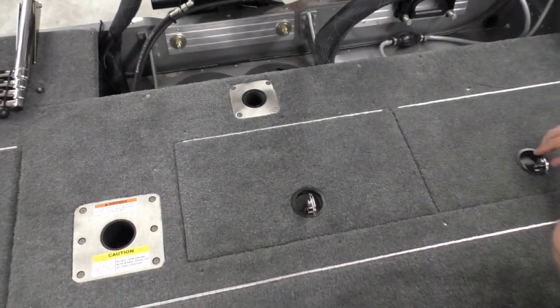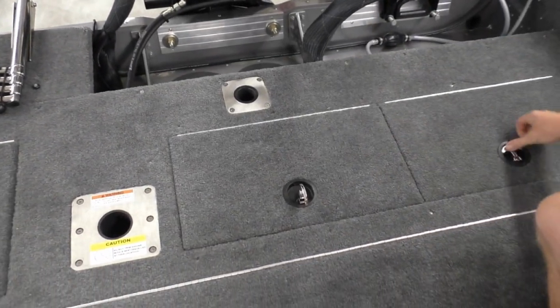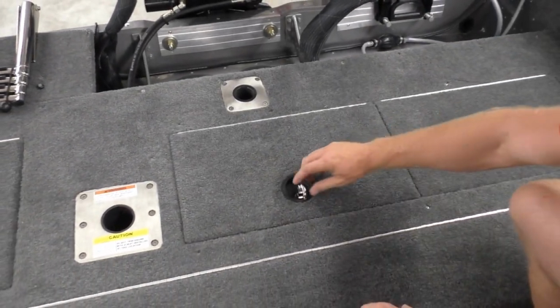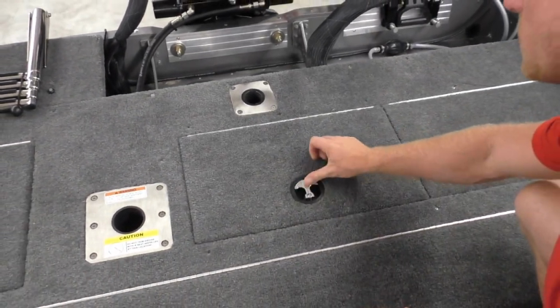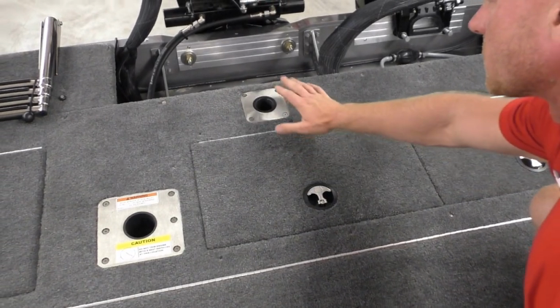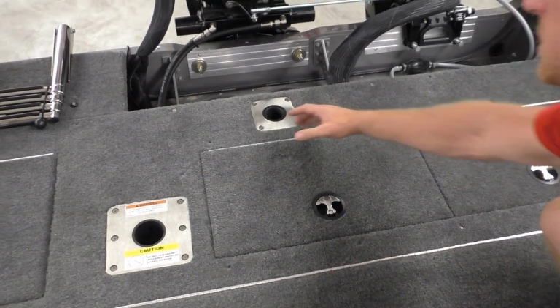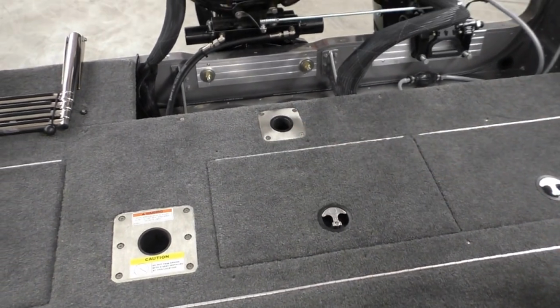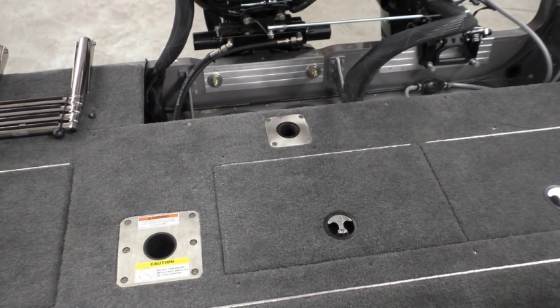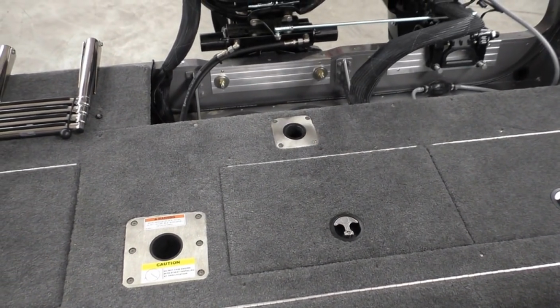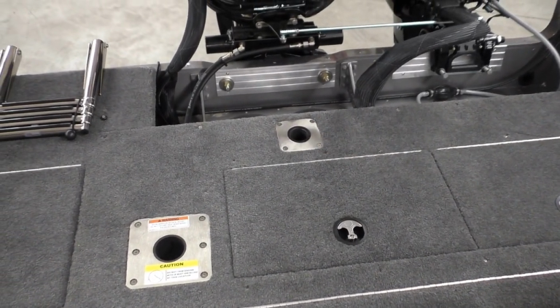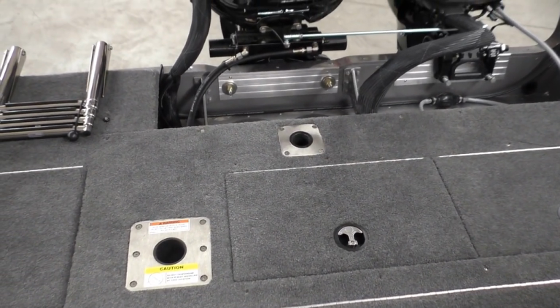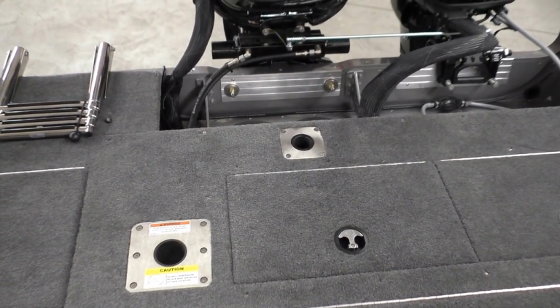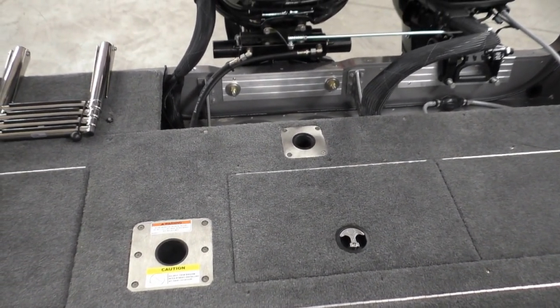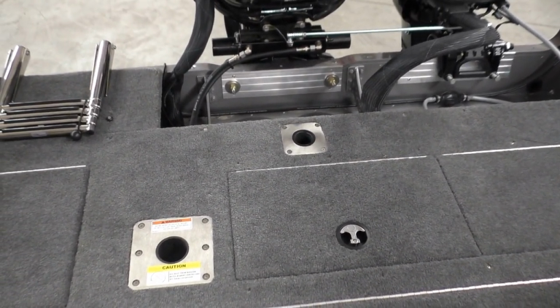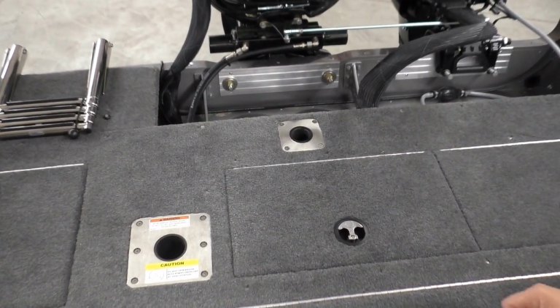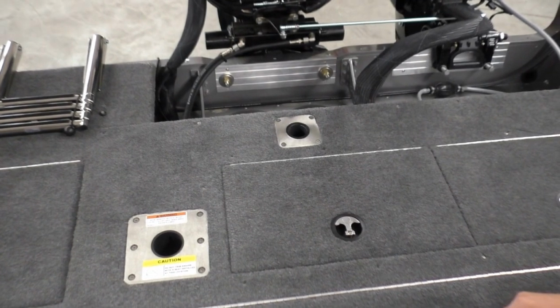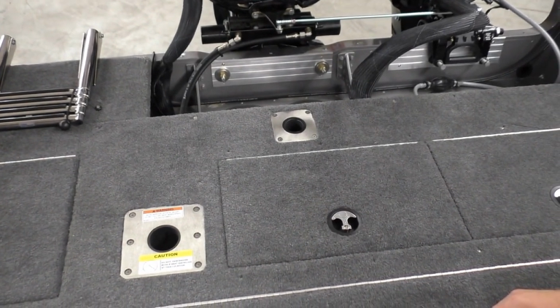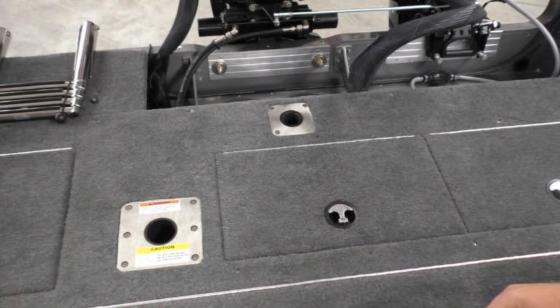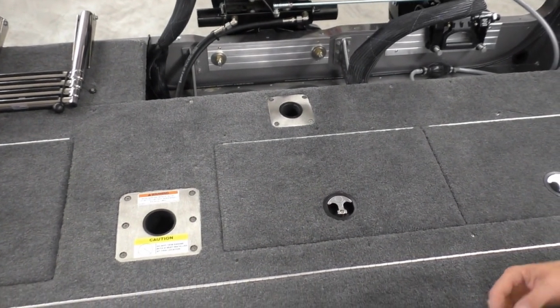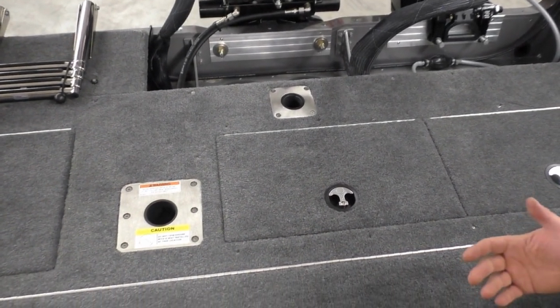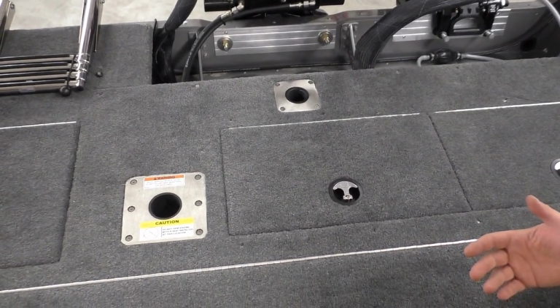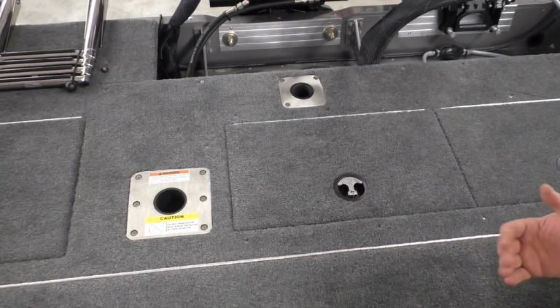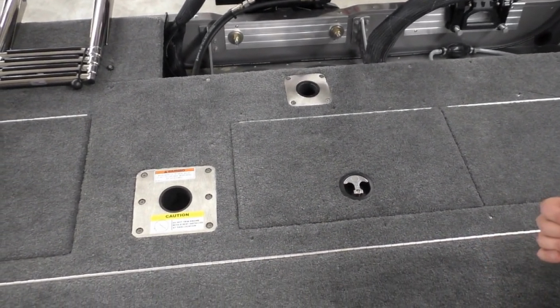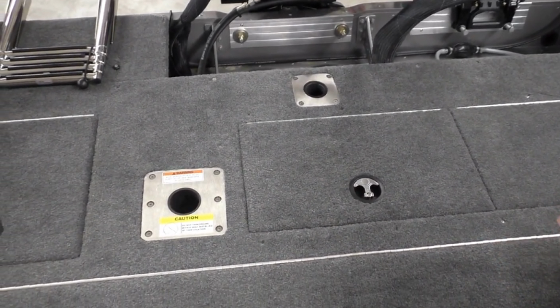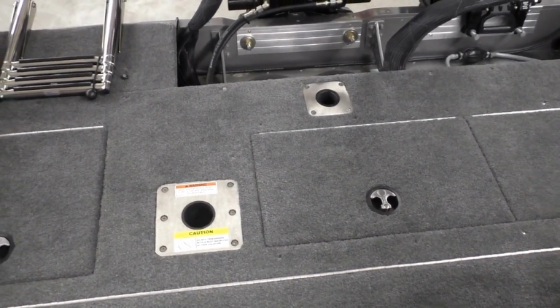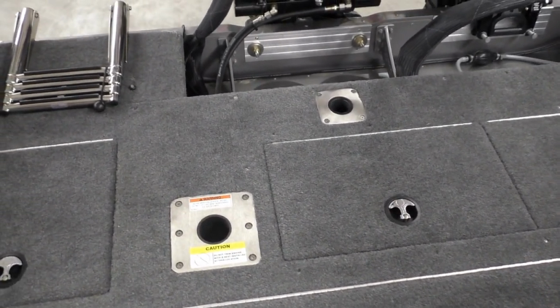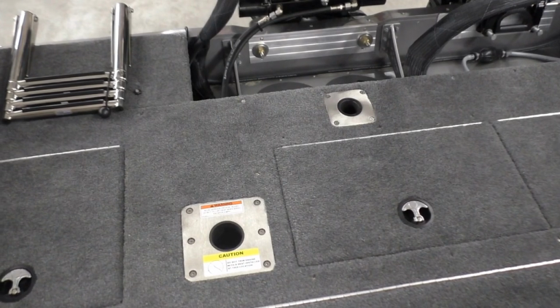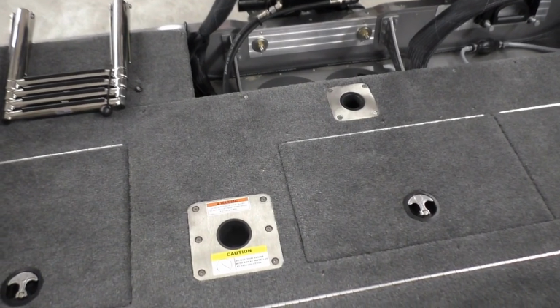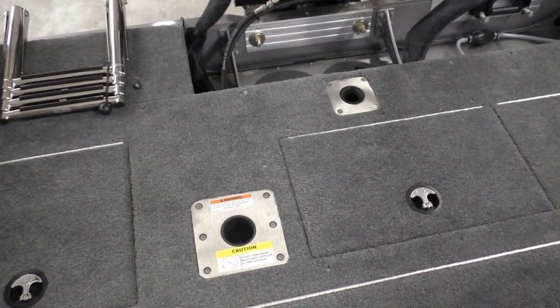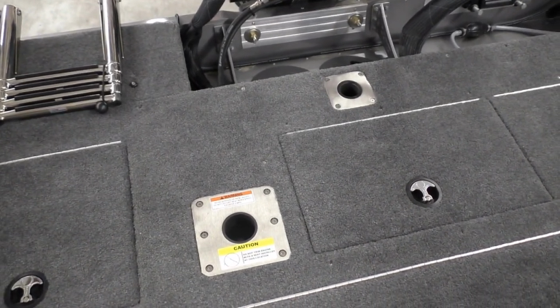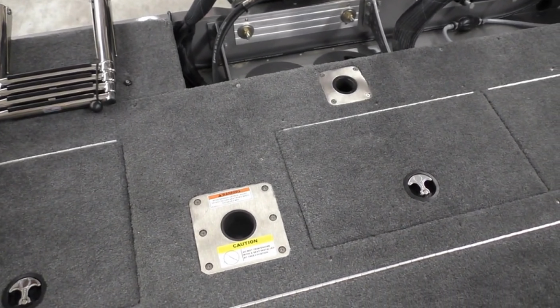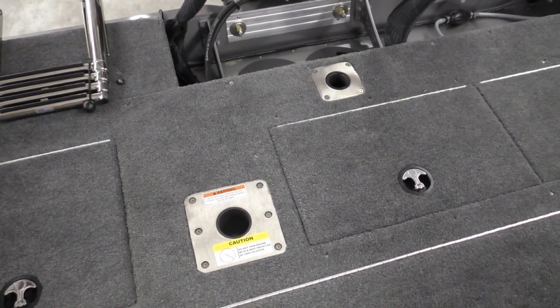There's a built-in bait well there, all part of that package. You can also see the ski pylon base — Lund is installing those bases on all the Pro-Vs regardless of size now, so for guys that want the pylon for water sports, you can just get it from parts and add that.